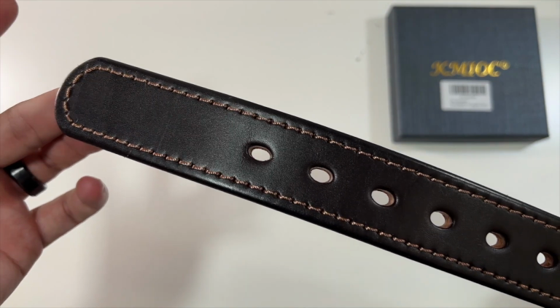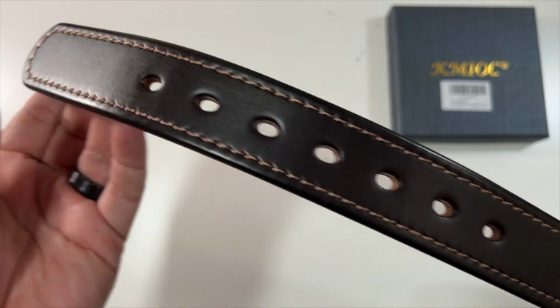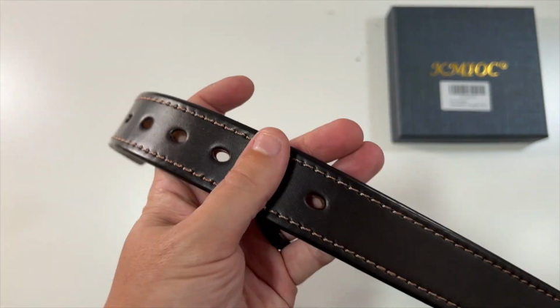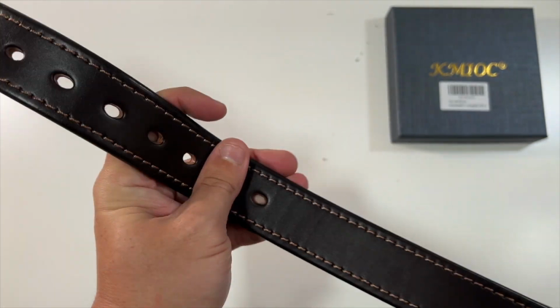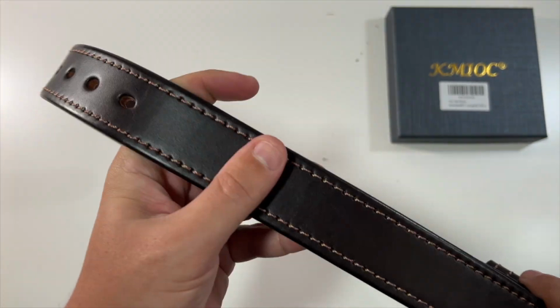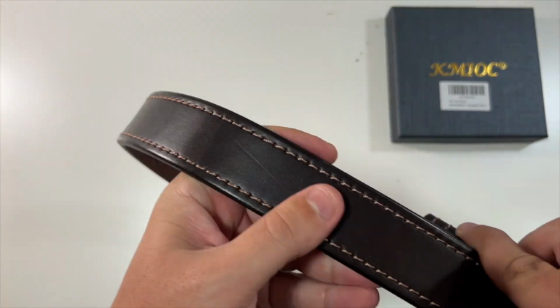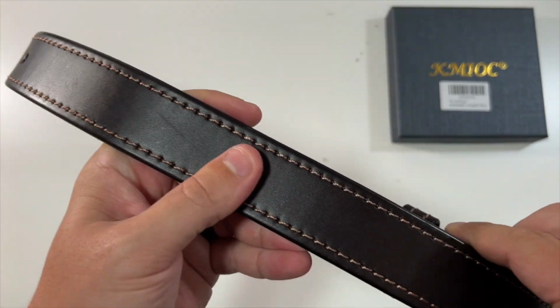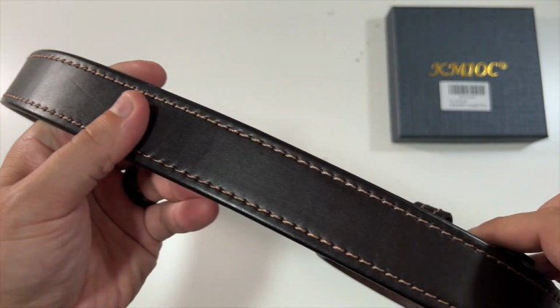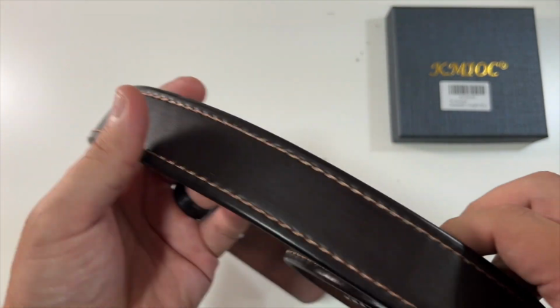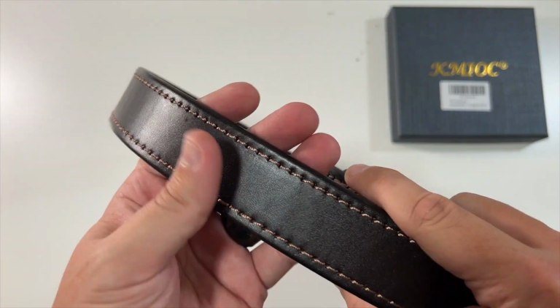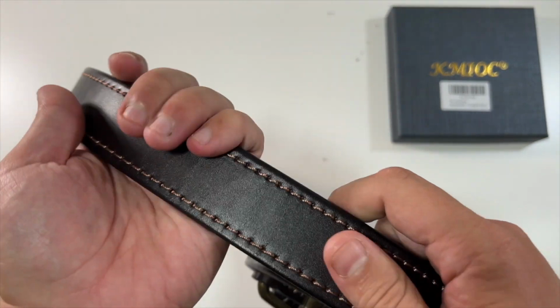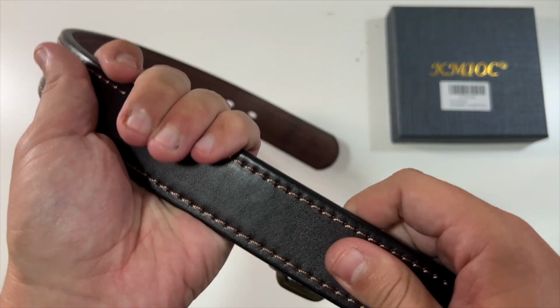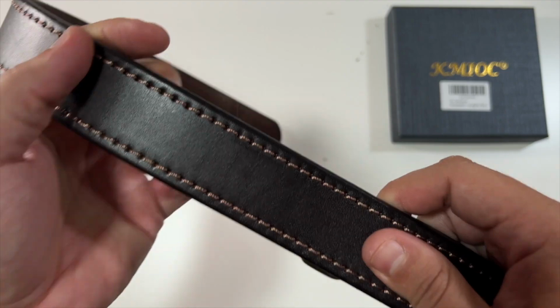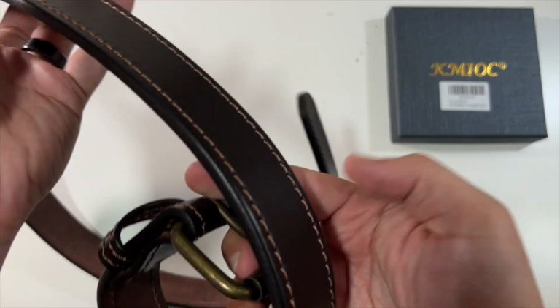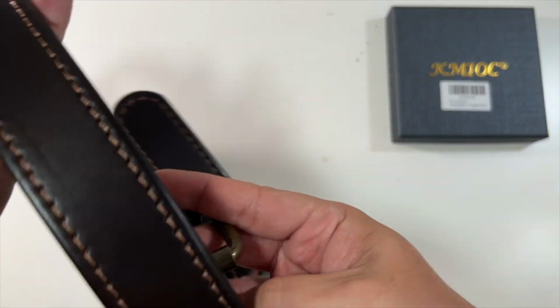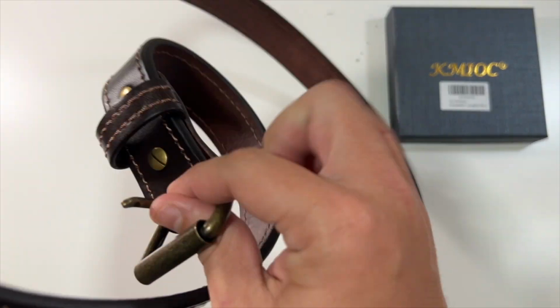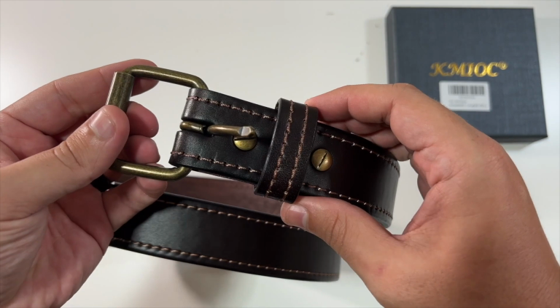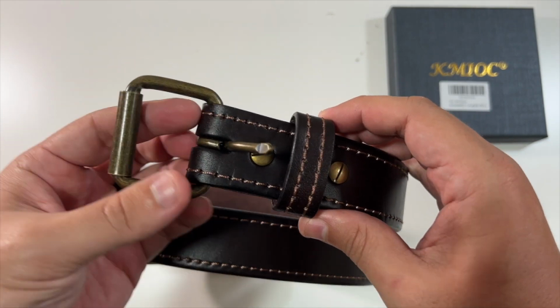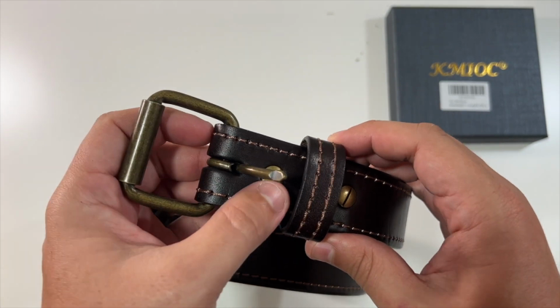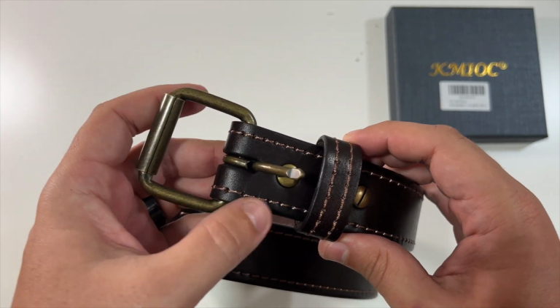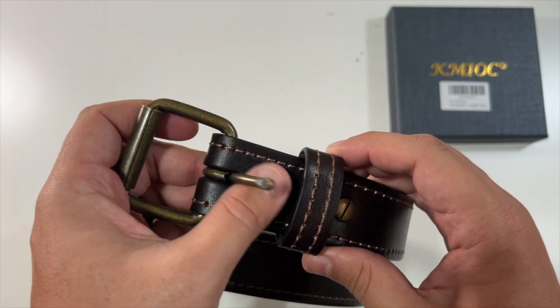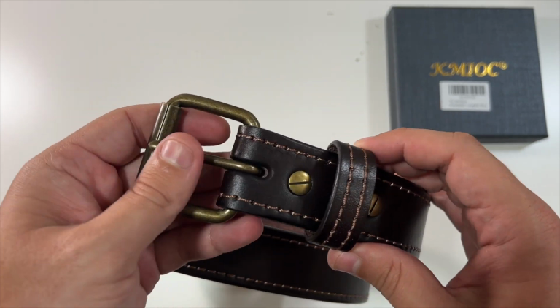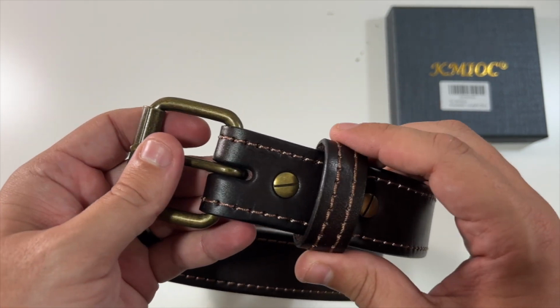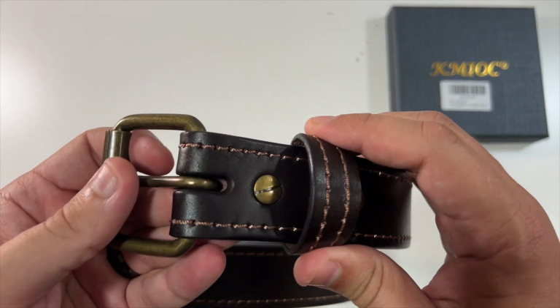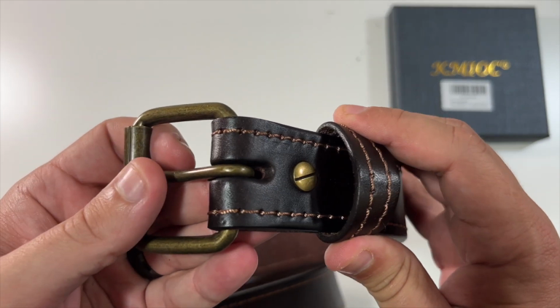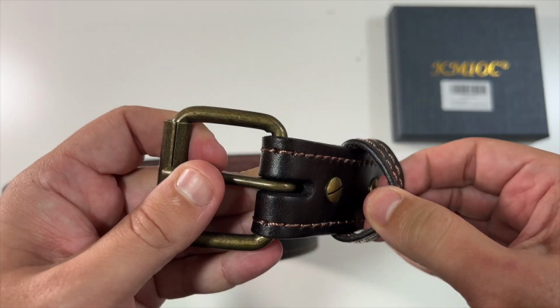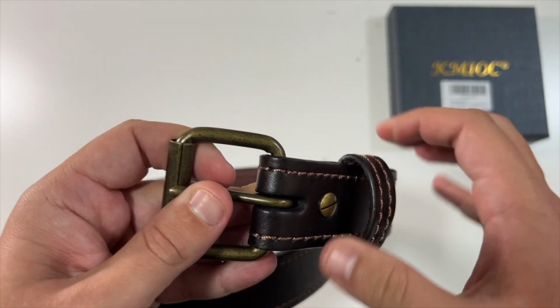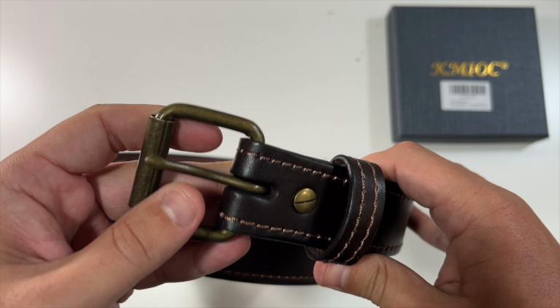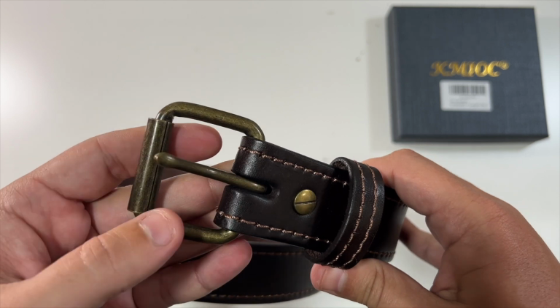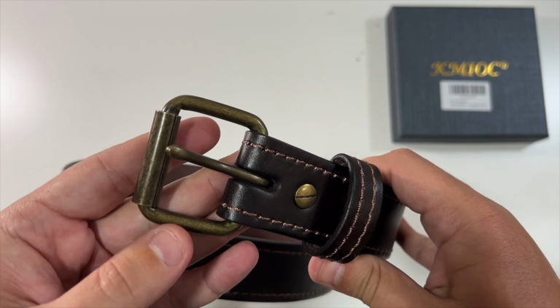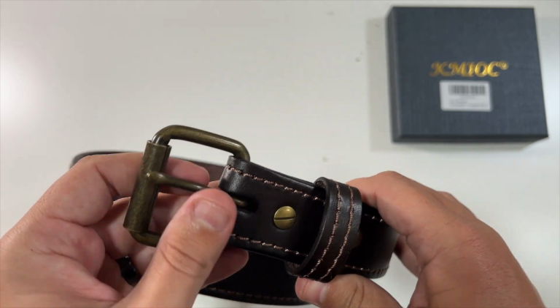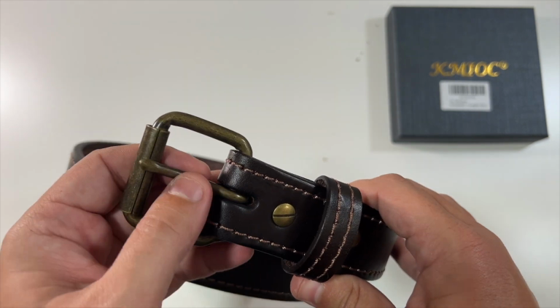Very nice quality. Feels amazing. Looks amazing too. And then there's your belt buckle. Very nice. Heavy duty. This is a great, strong belt.